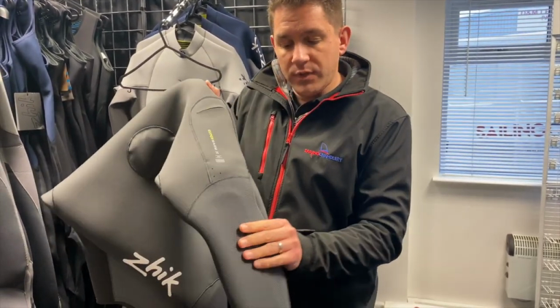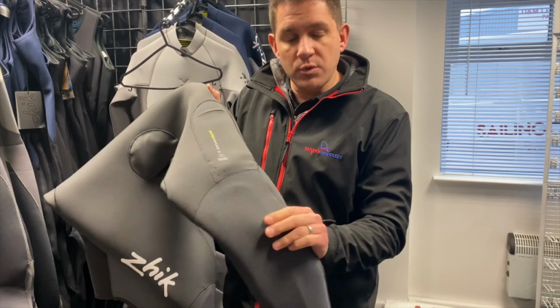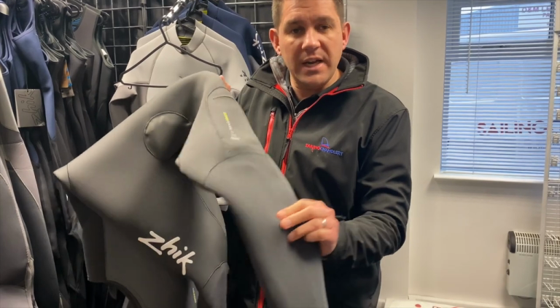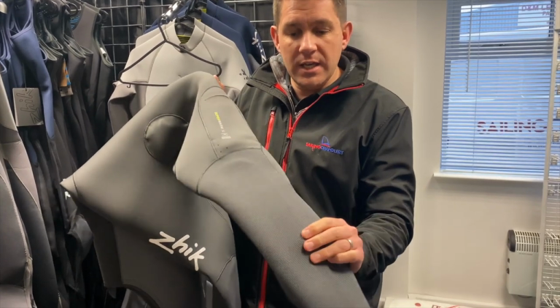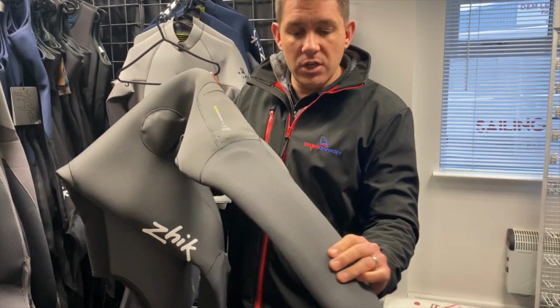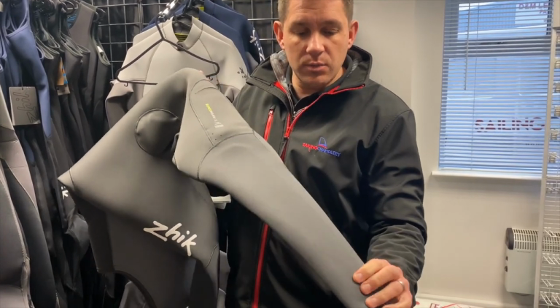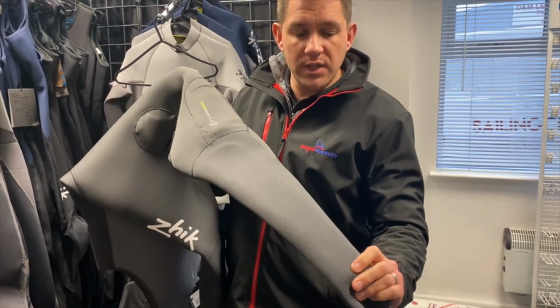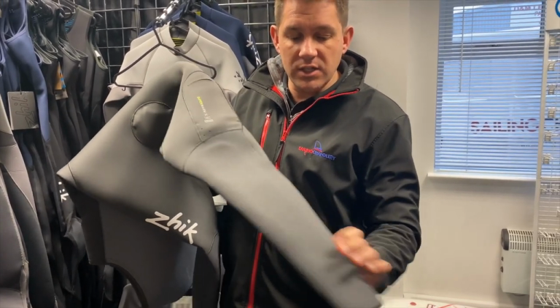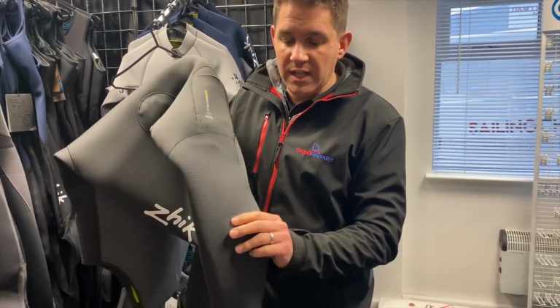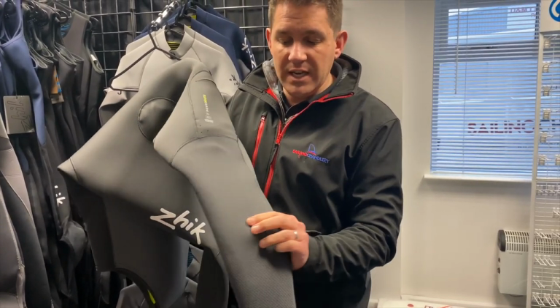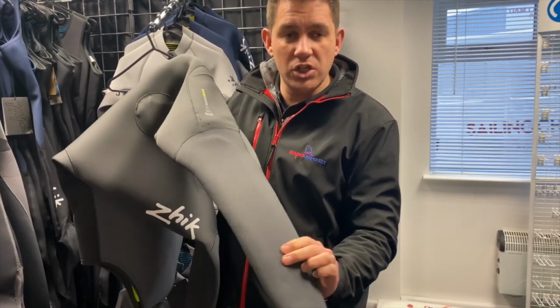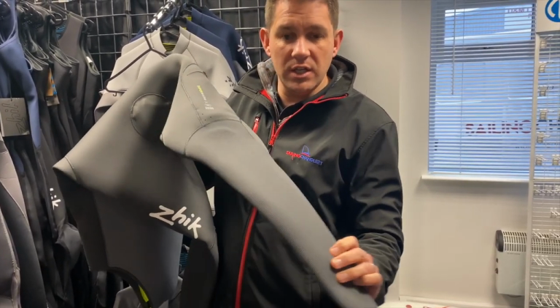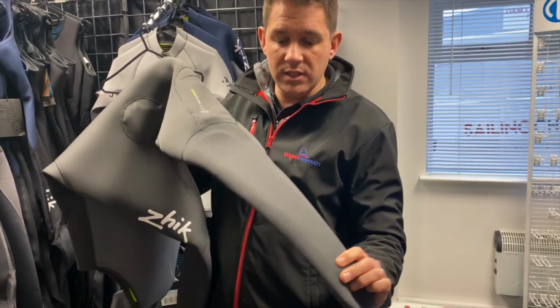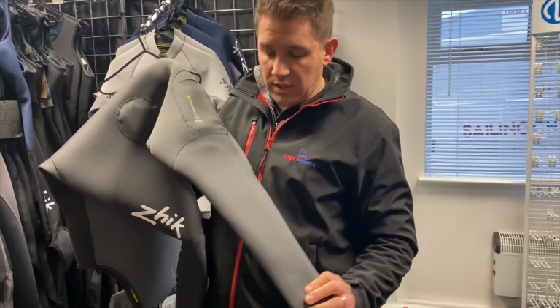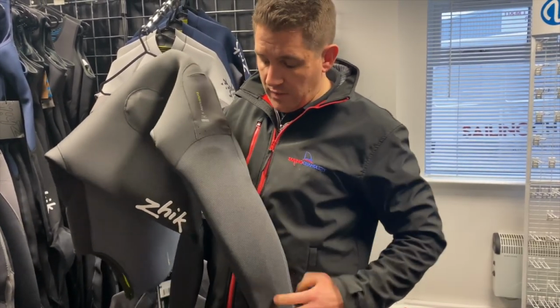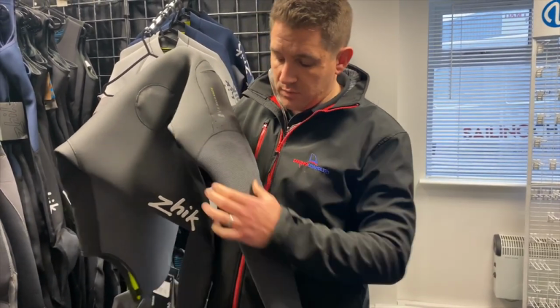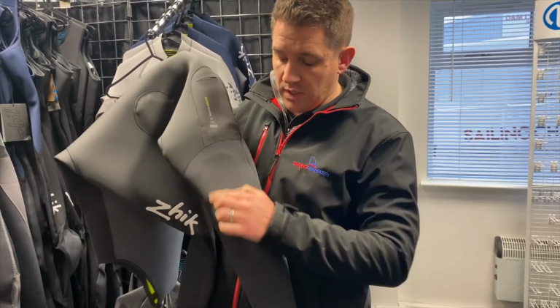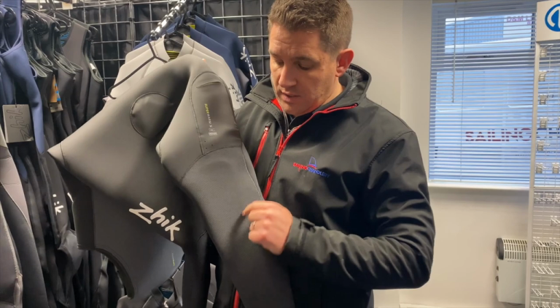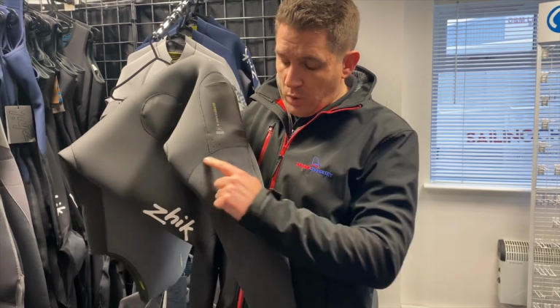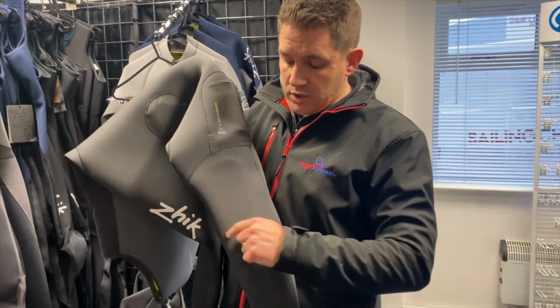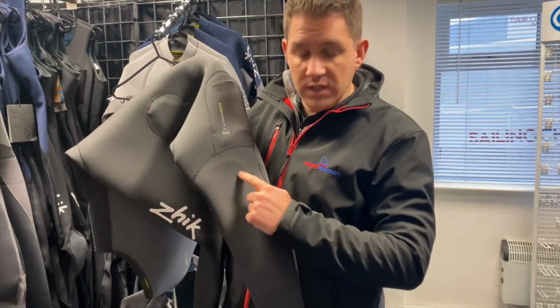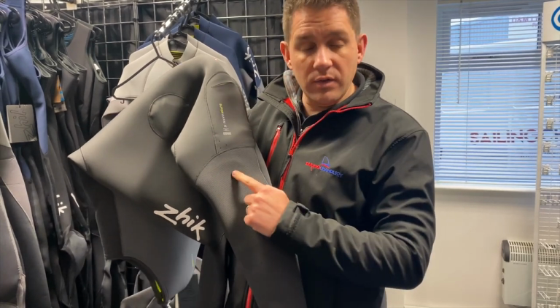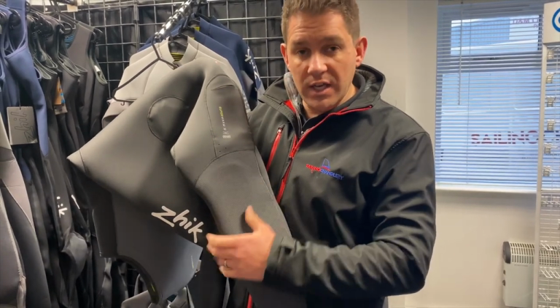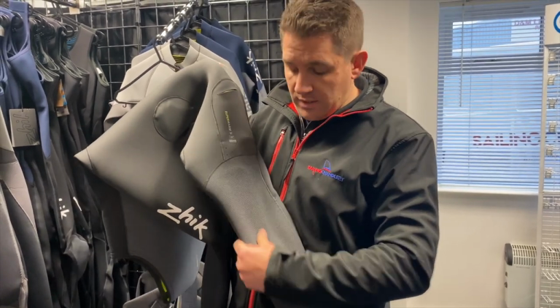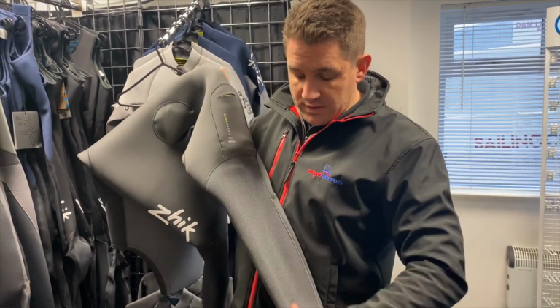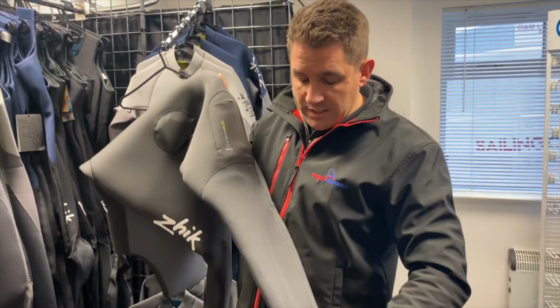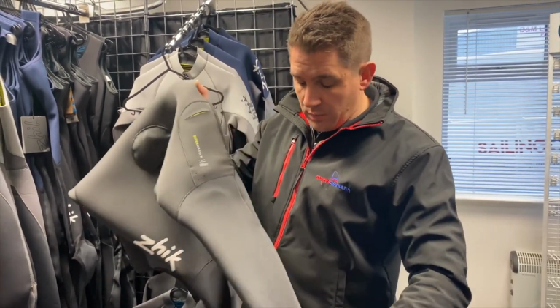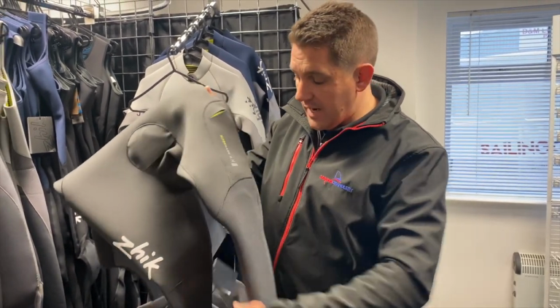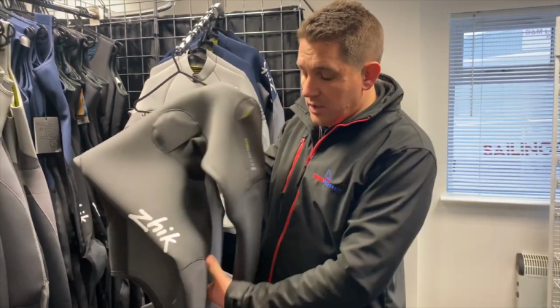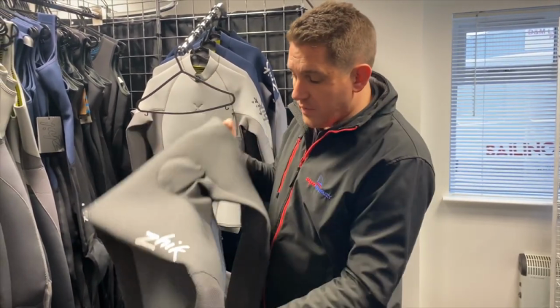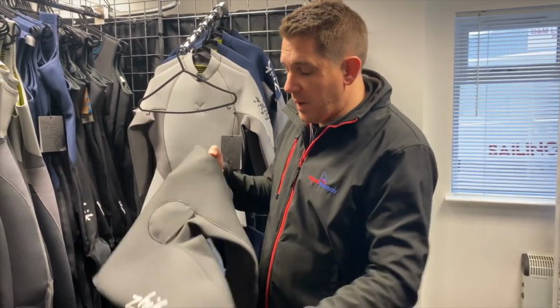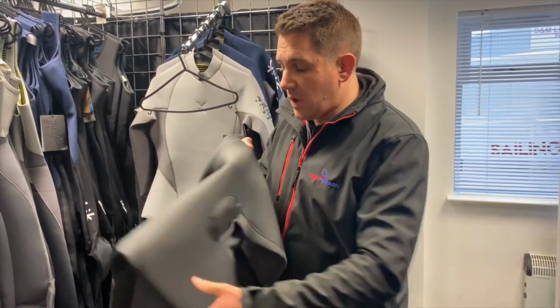It comes with padded knees as usual, and in this version the padding has actually been extended further down the shin as well — so where you just used to have it around the knees, it now runs all the way down, obviously on both sides.